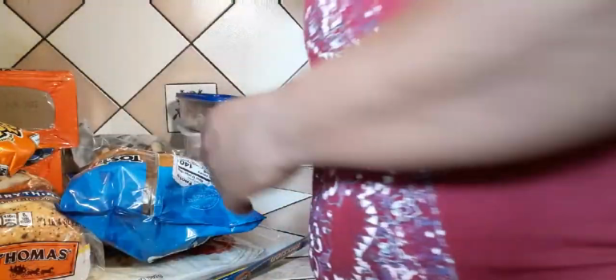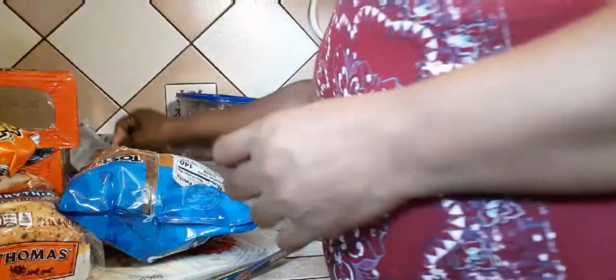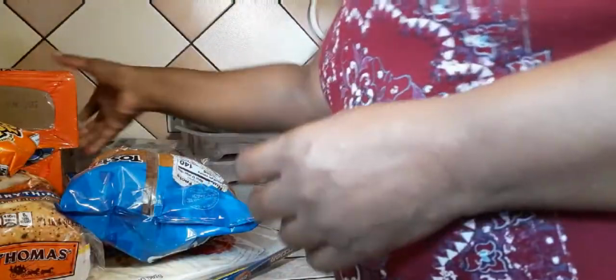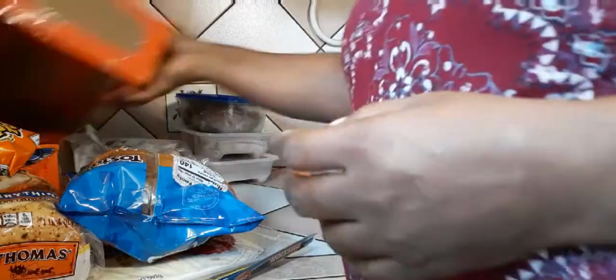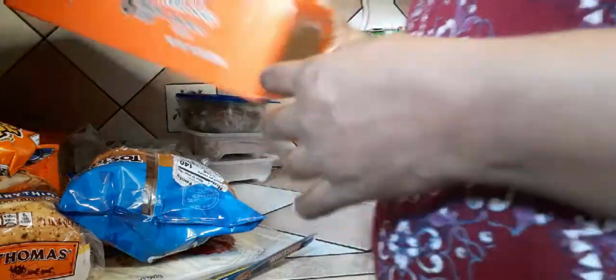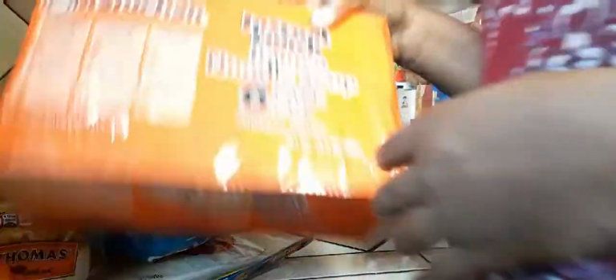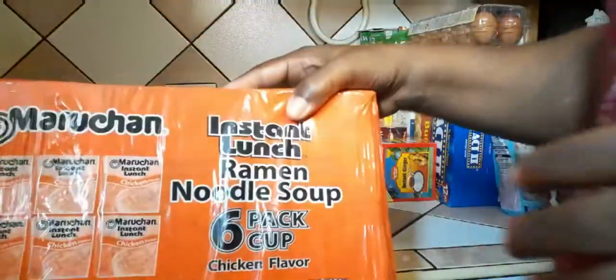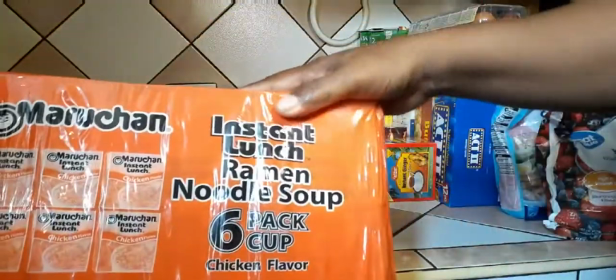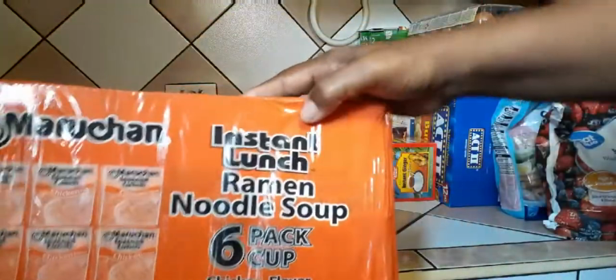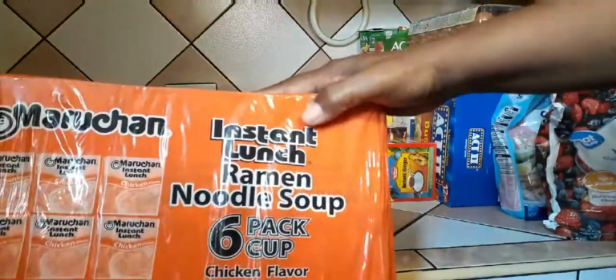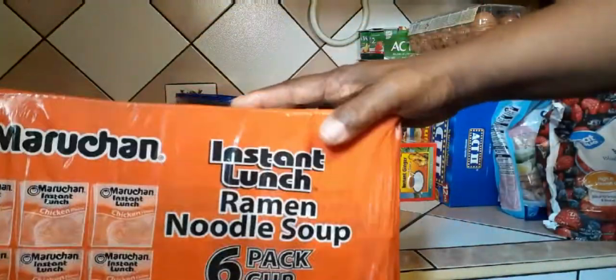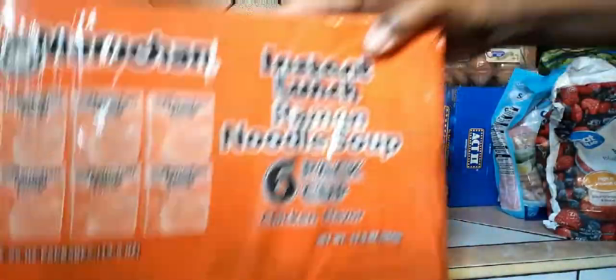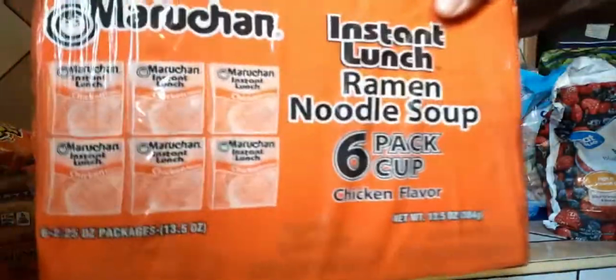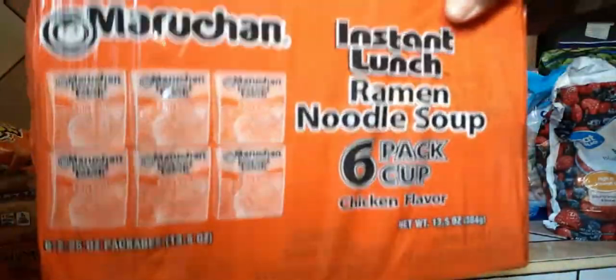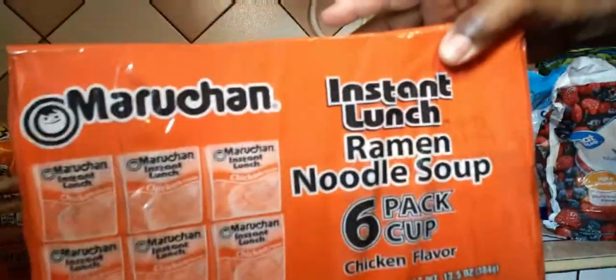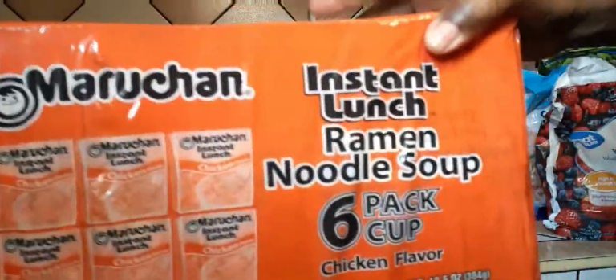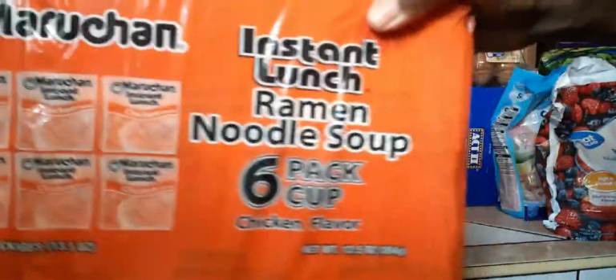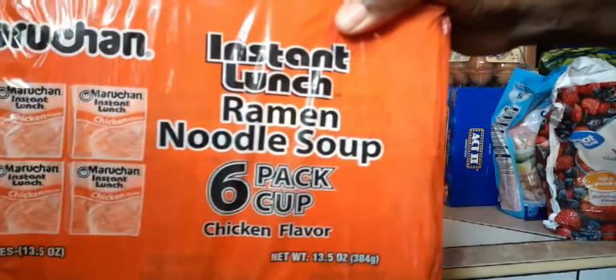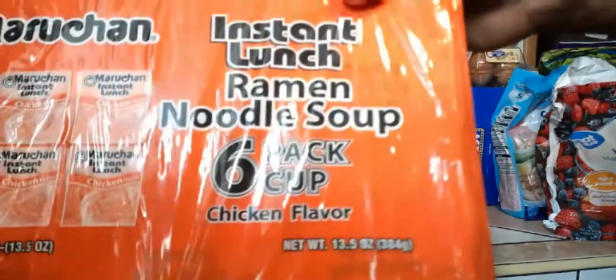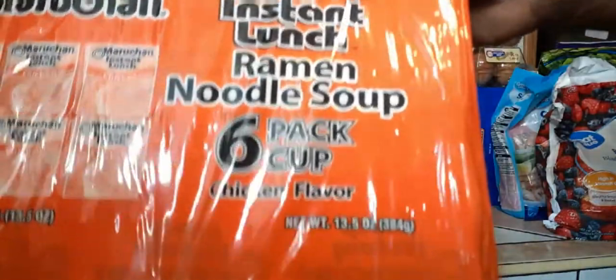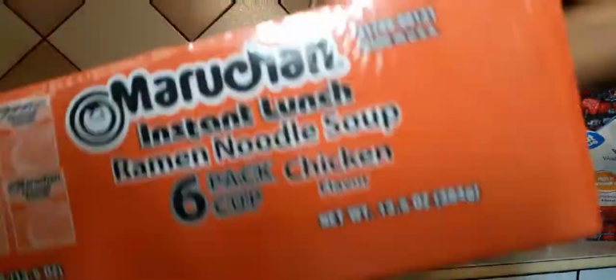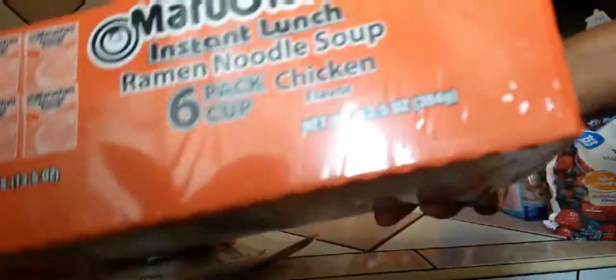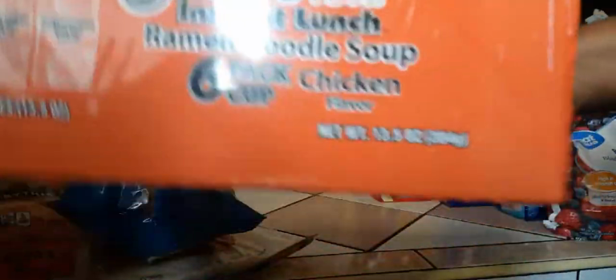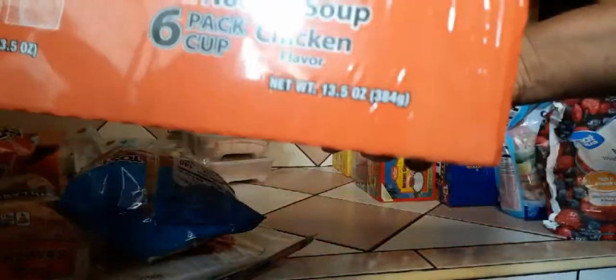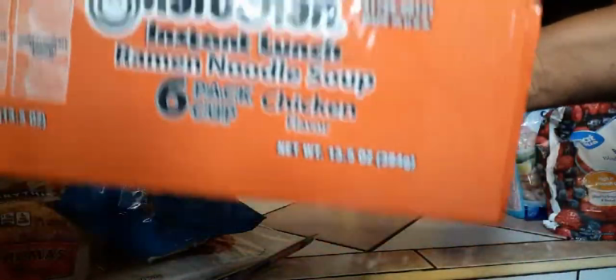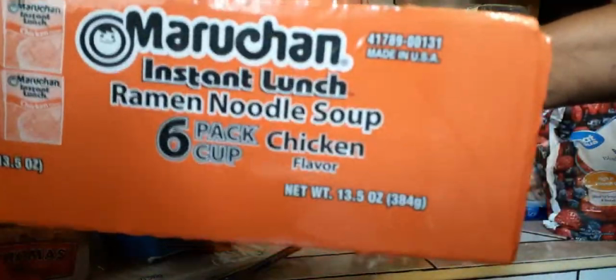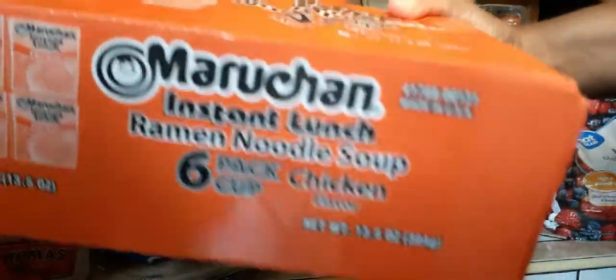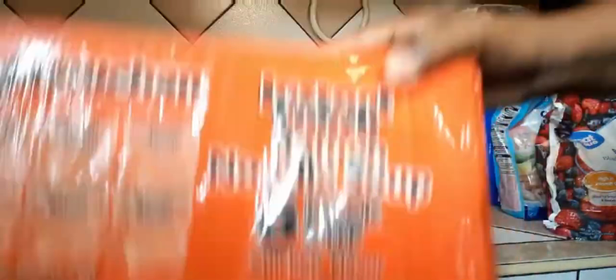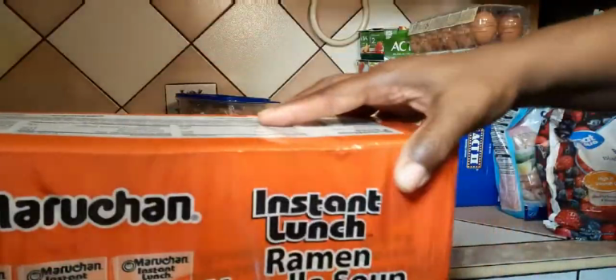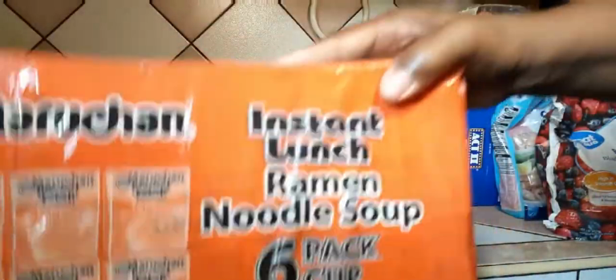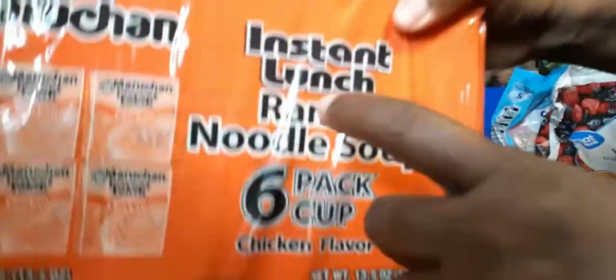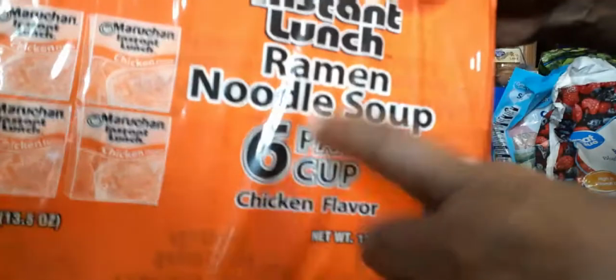I got some soup, but my daughter is so afraid of these things because she had an accident one time — it sent her to the hospital. These are dangerous — she calls them murder!